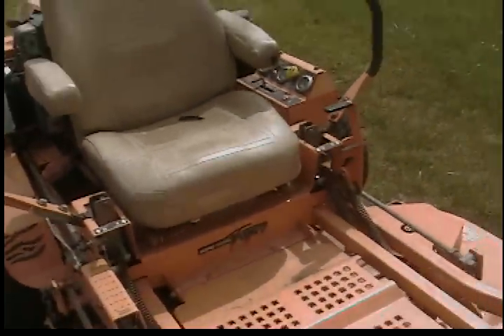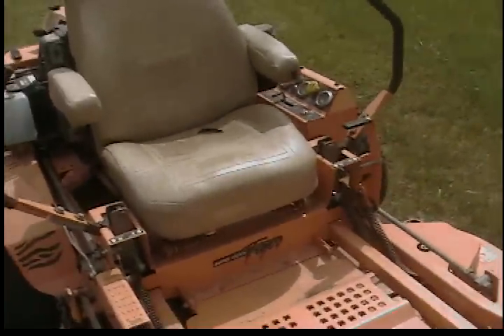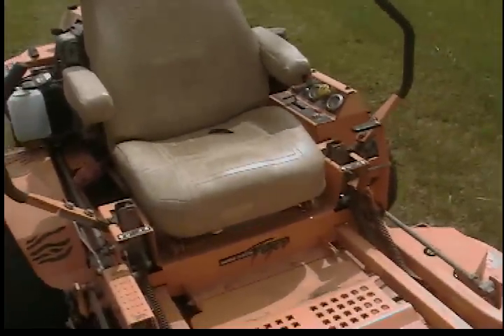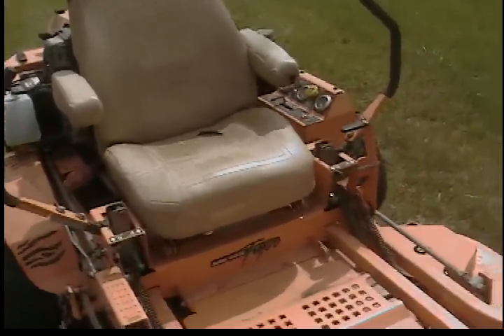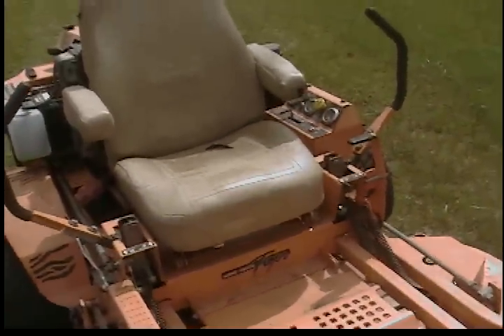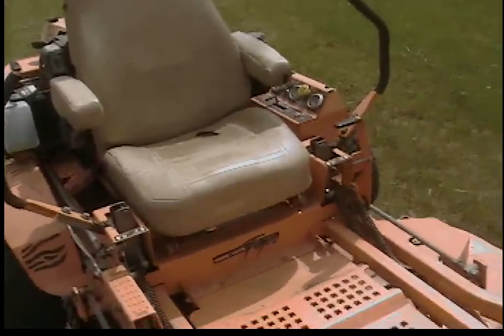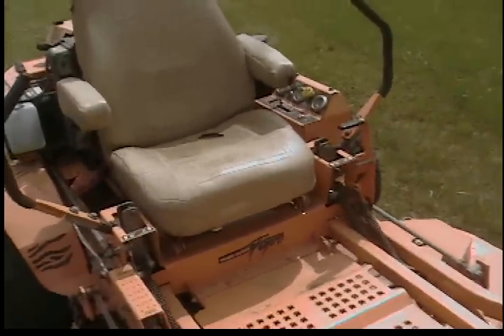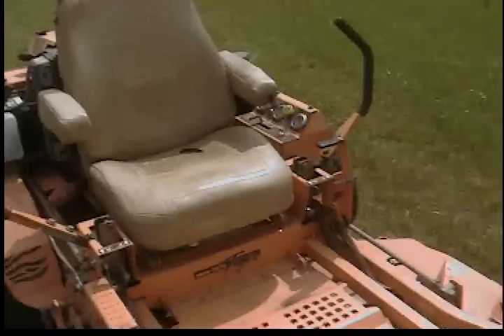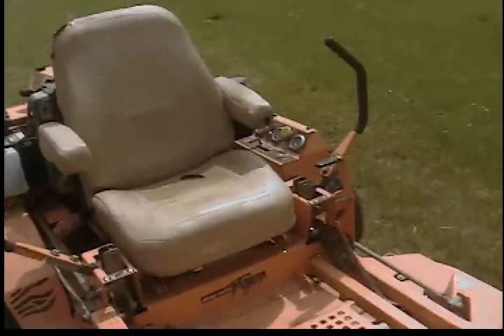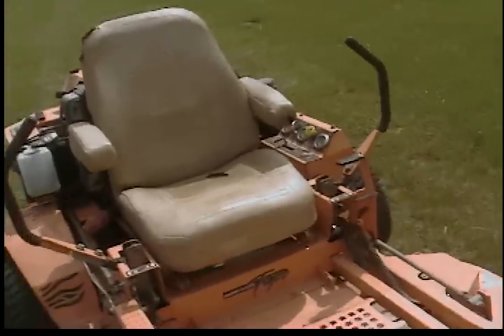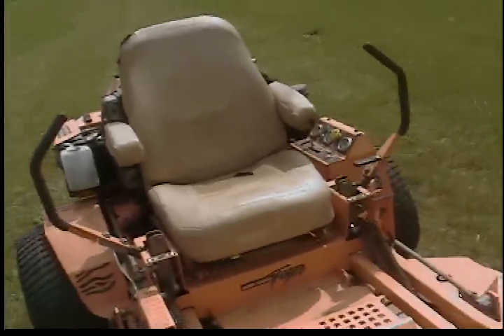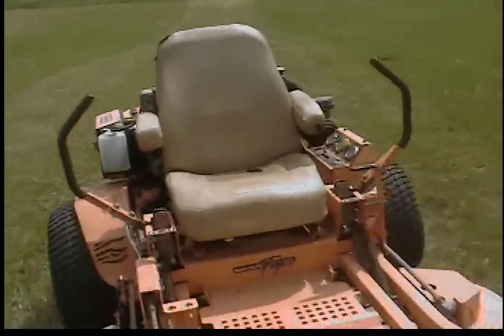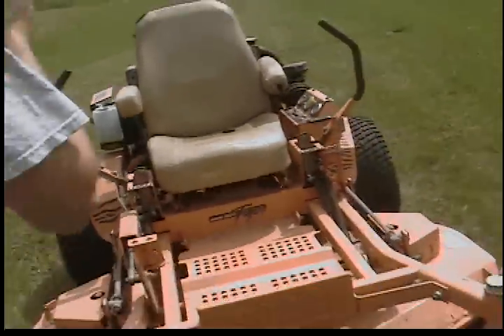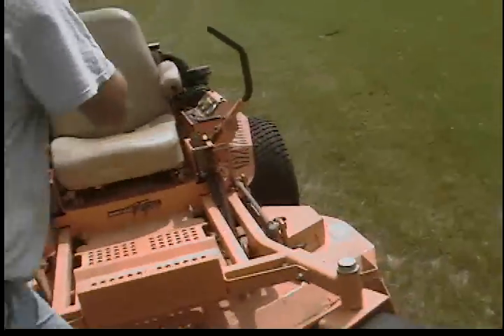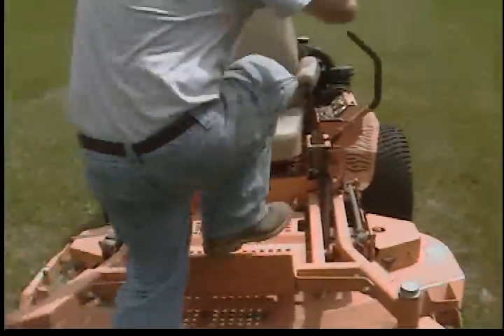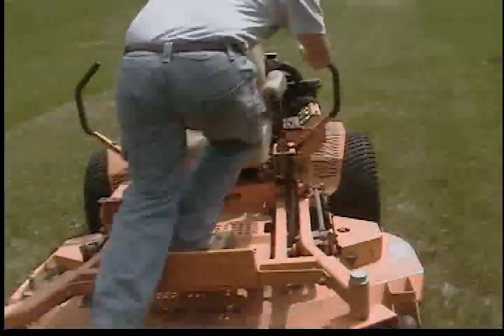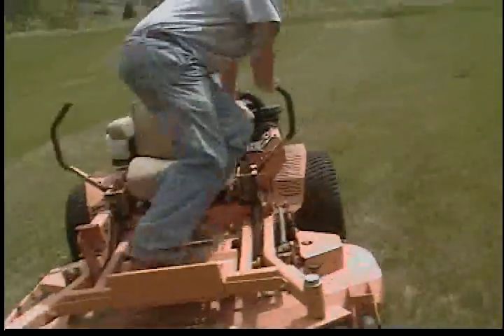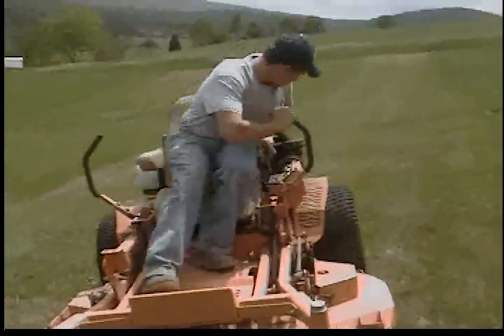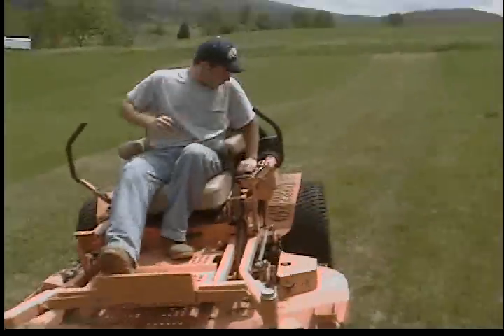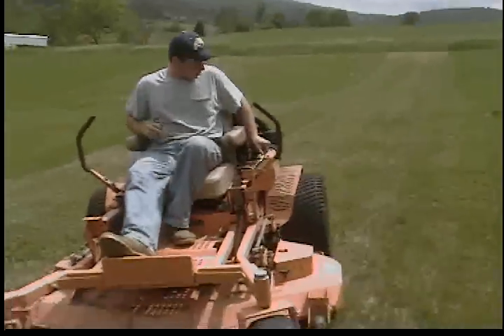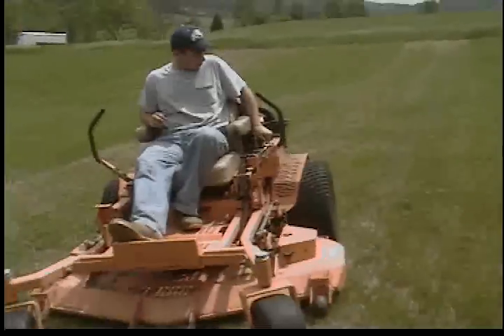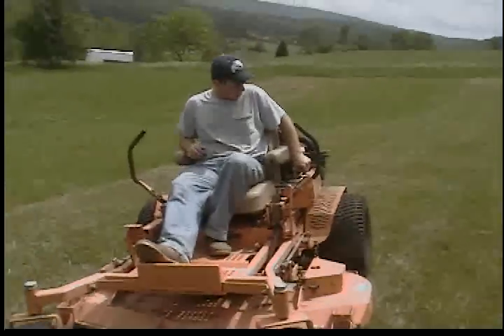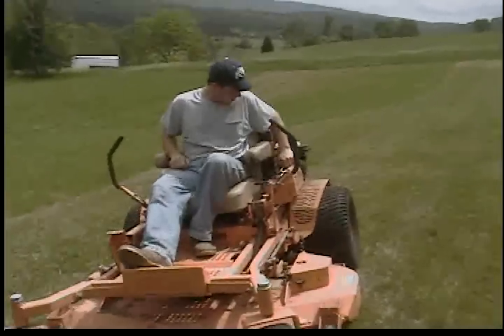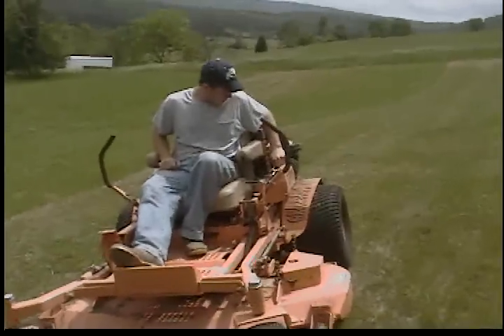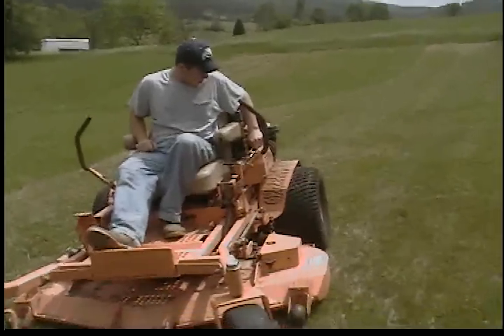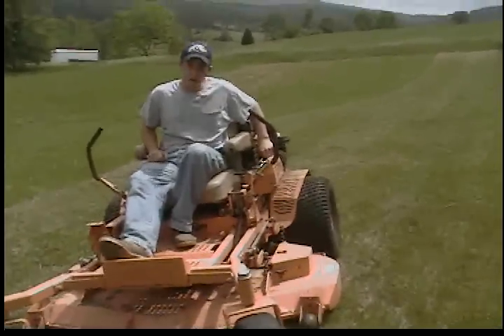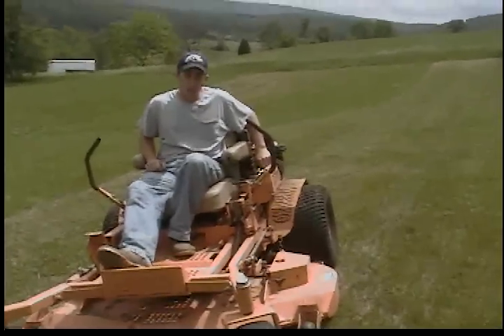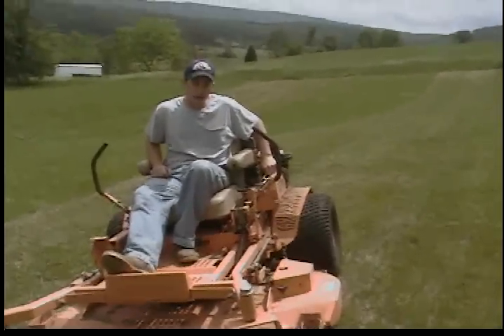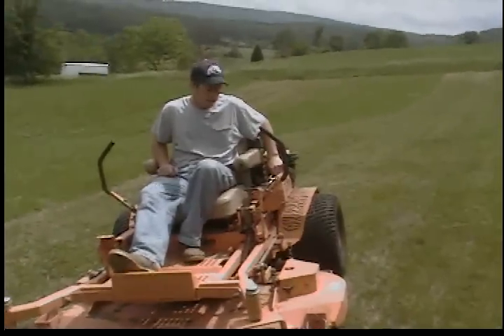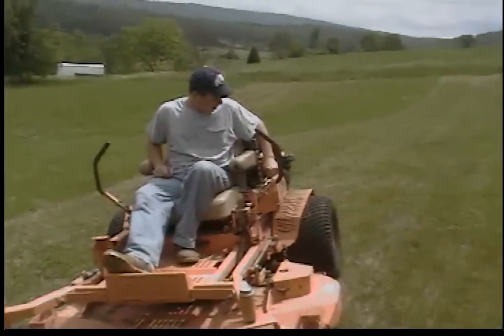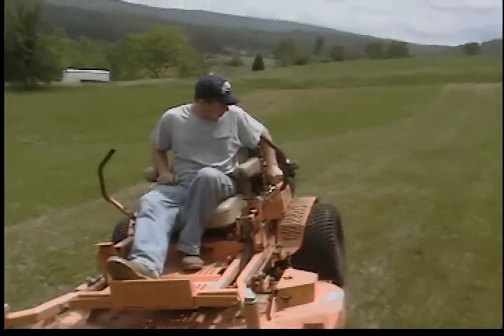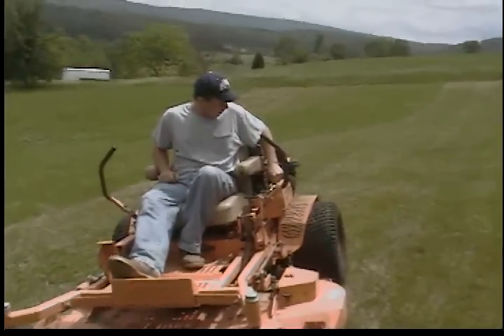Now we're on the machine. Wait for the glow plugs to be done here.